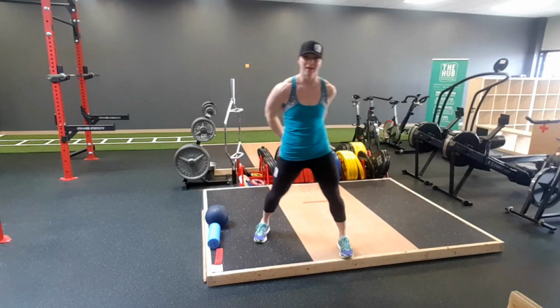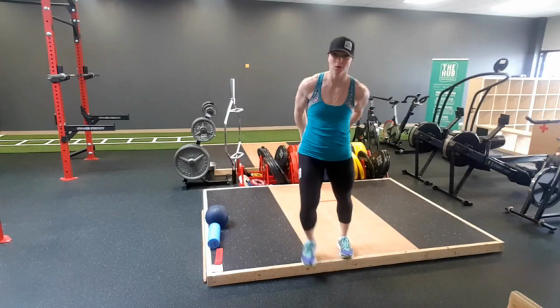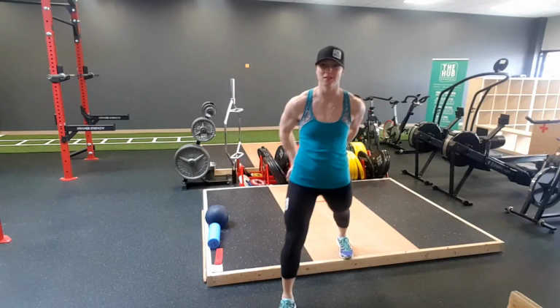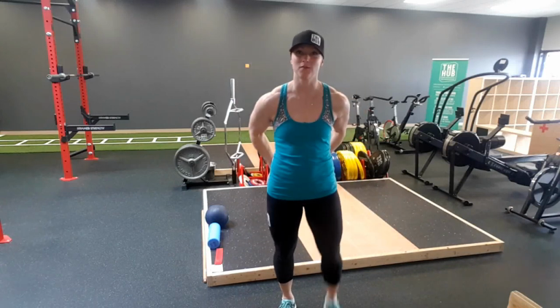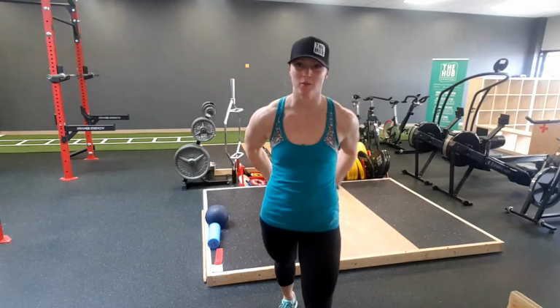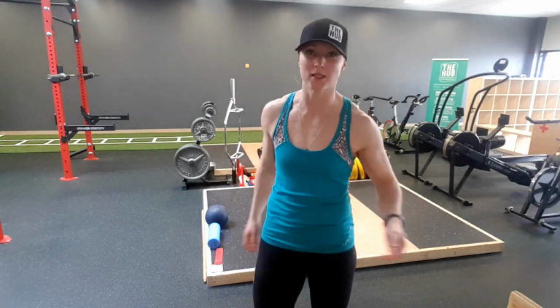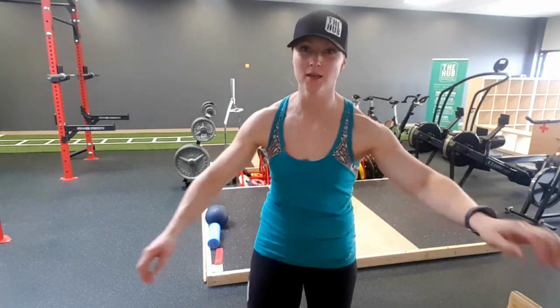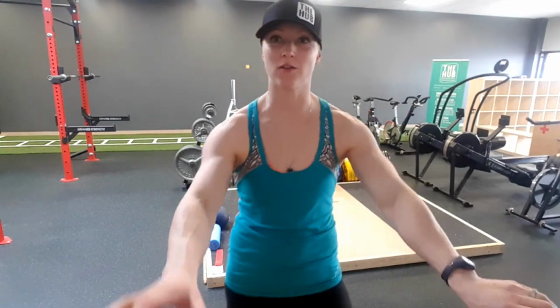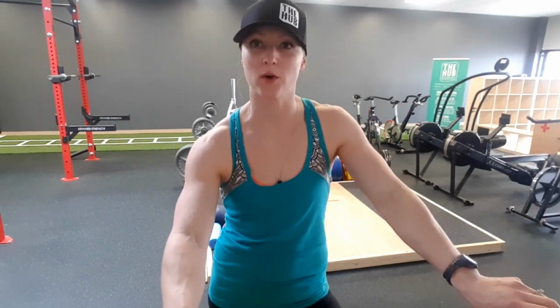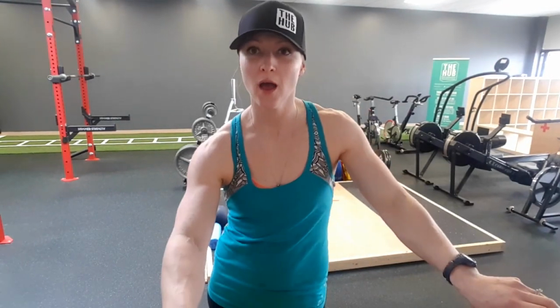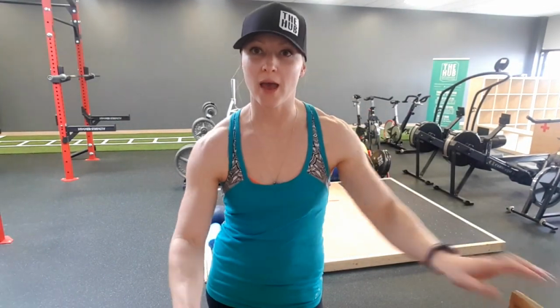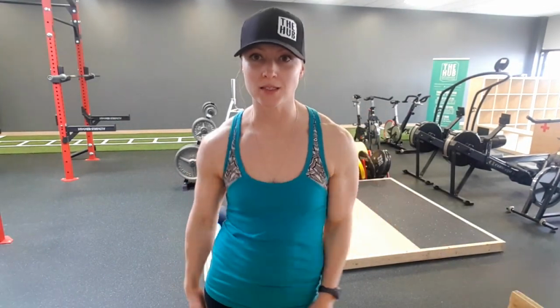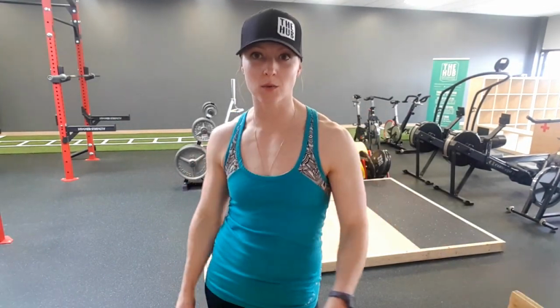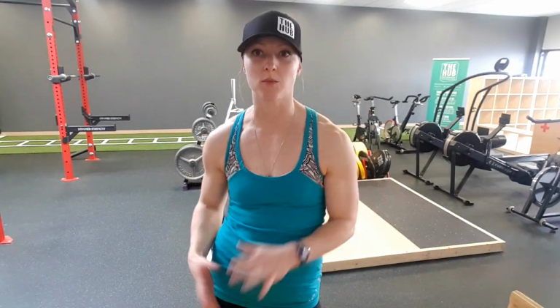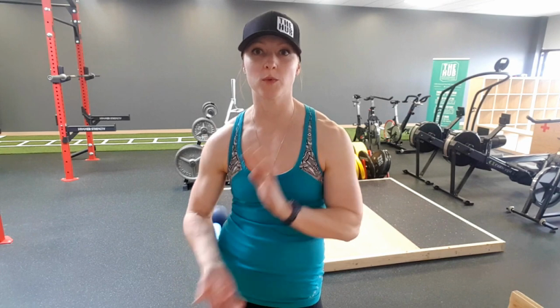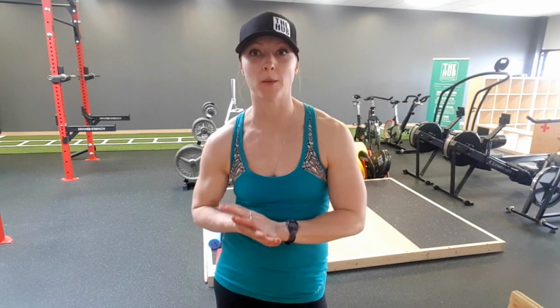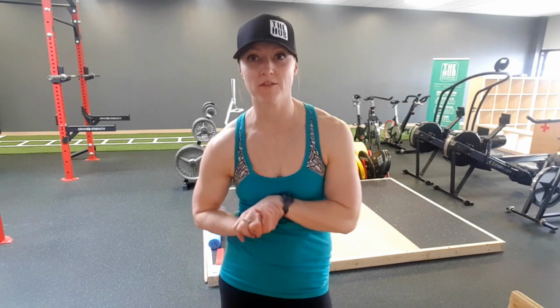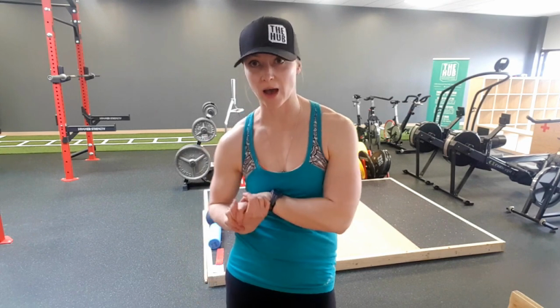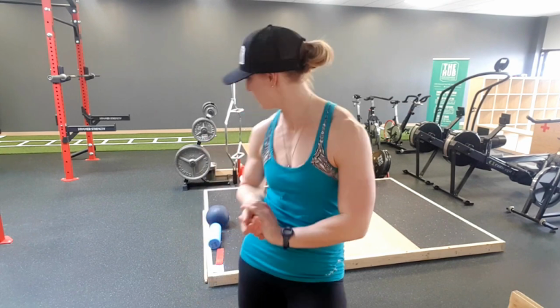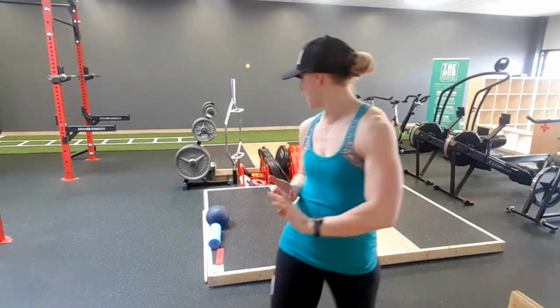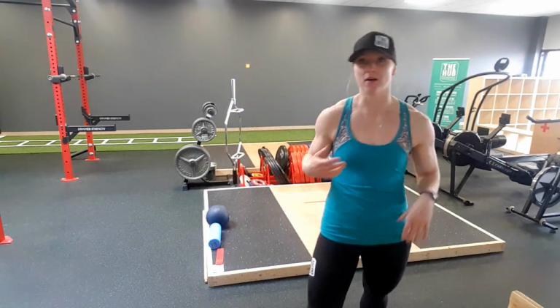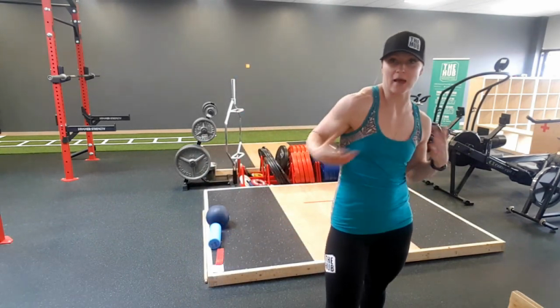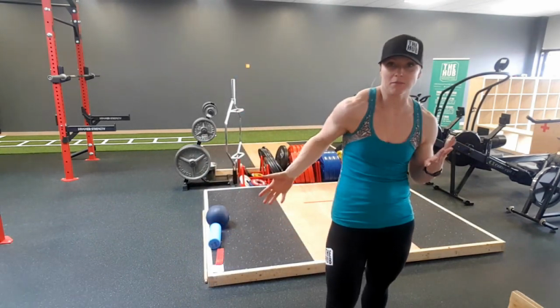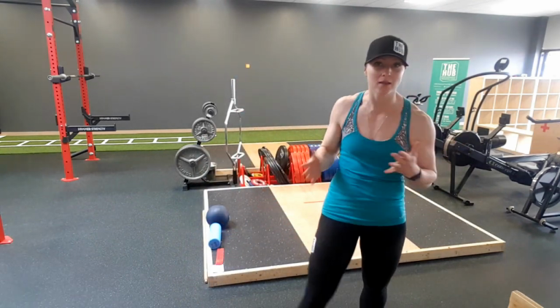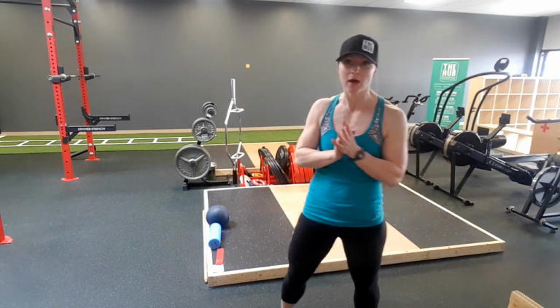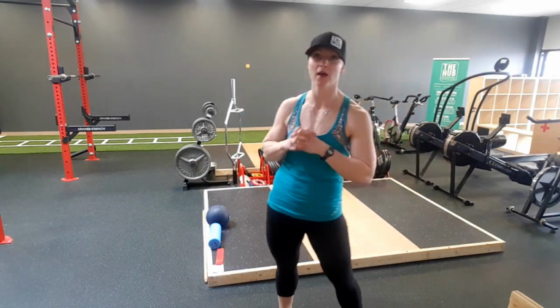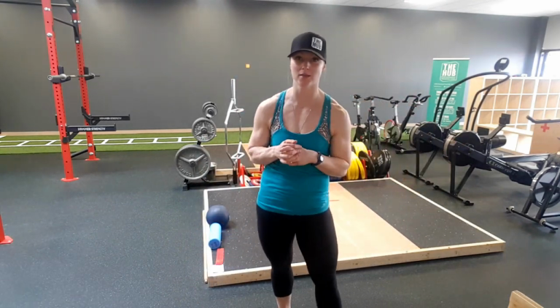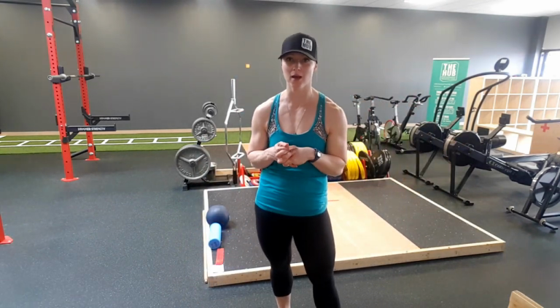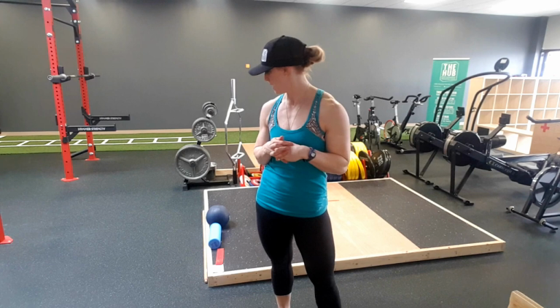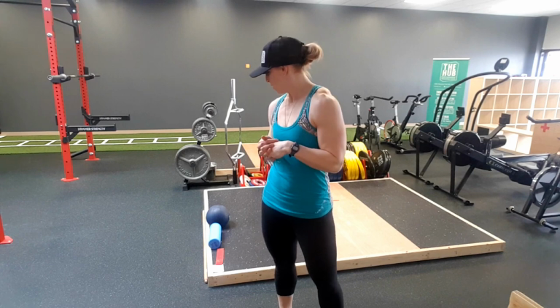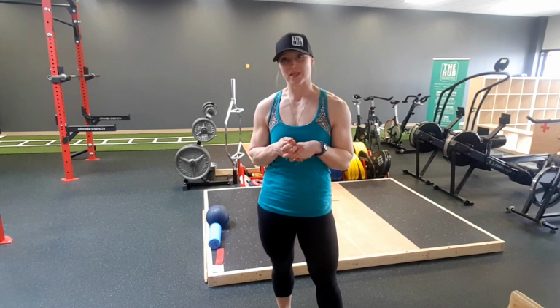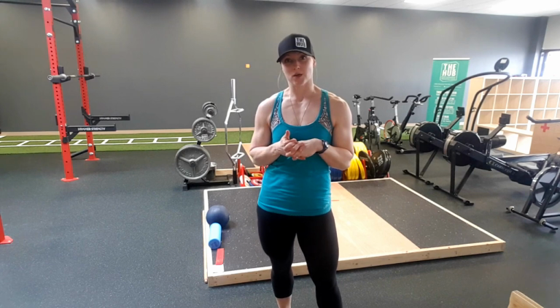Hi, Coach Lisa from The Hub PT in High River, Alberta, and today we're doing movement prep number 5. It lands in May this month, so let's get to it.